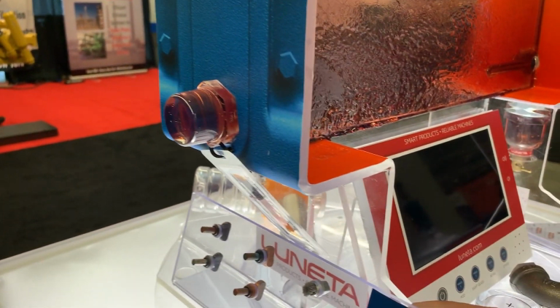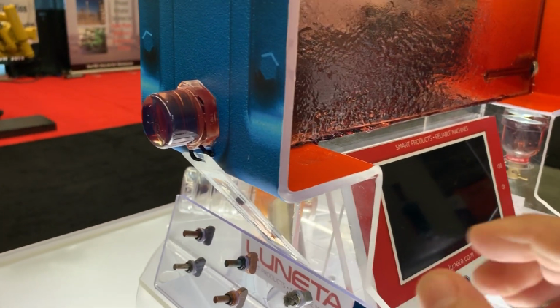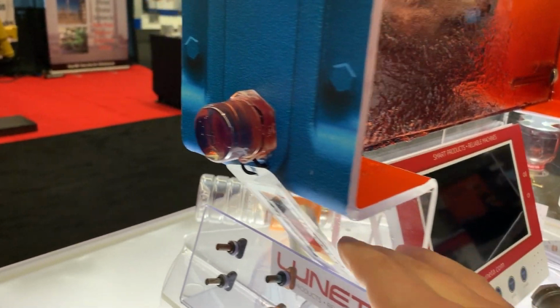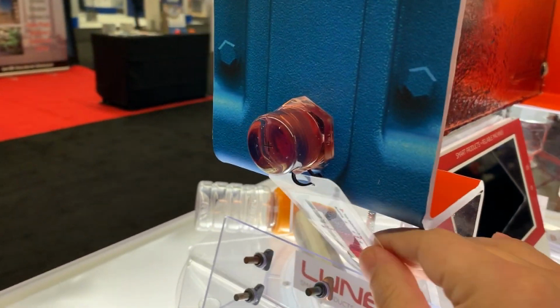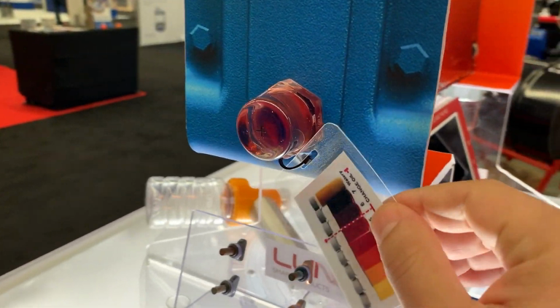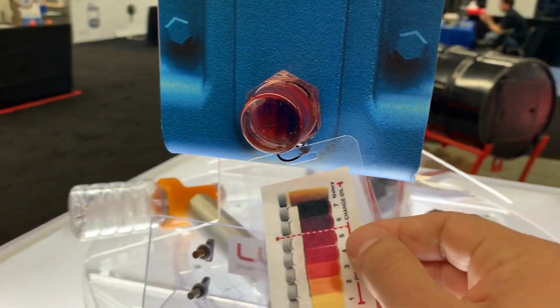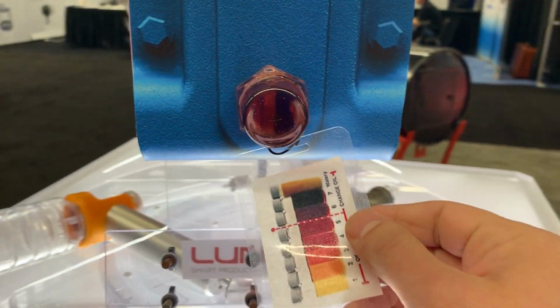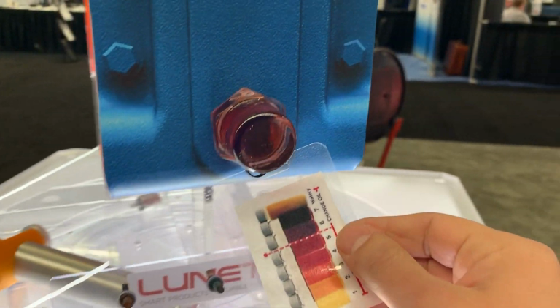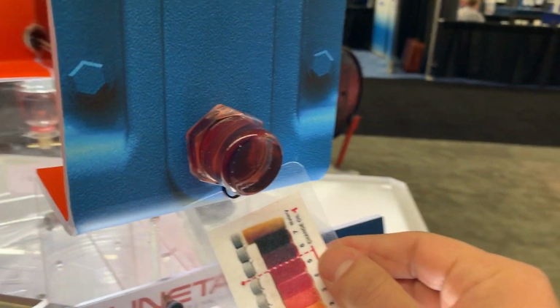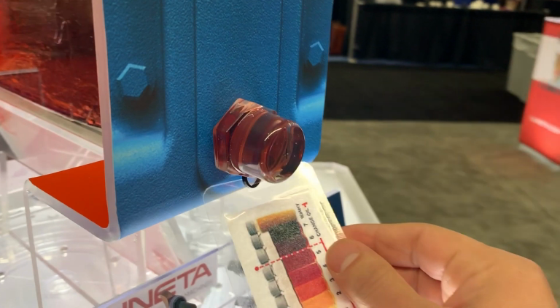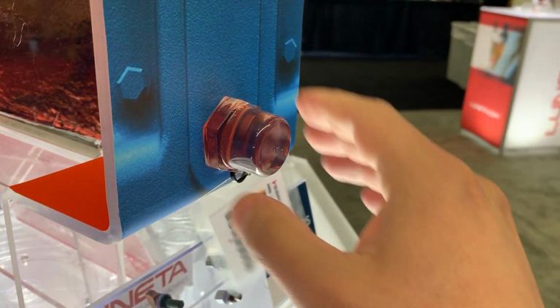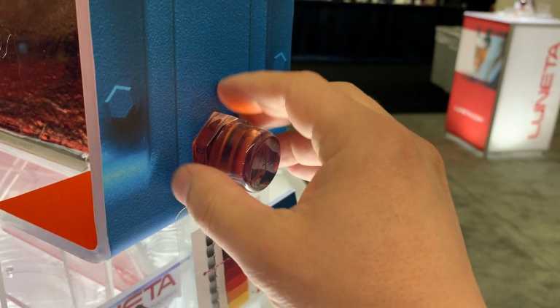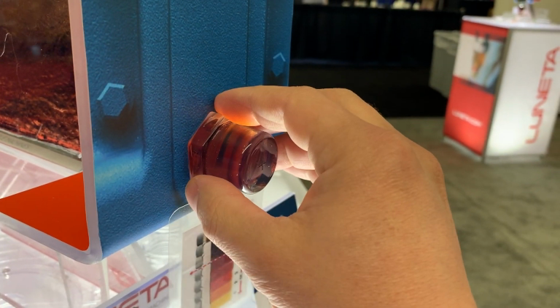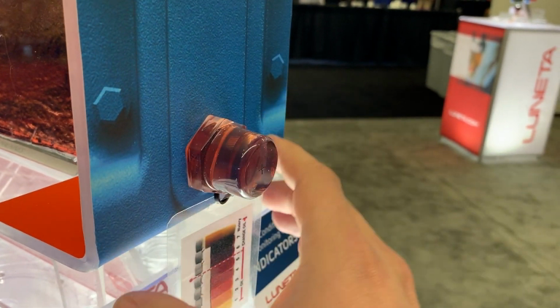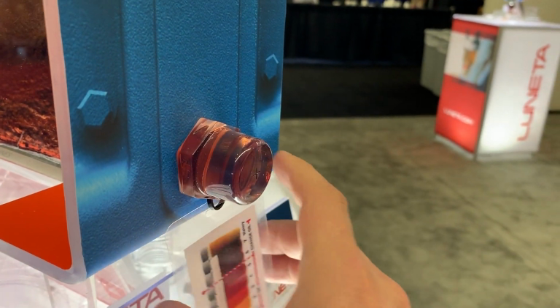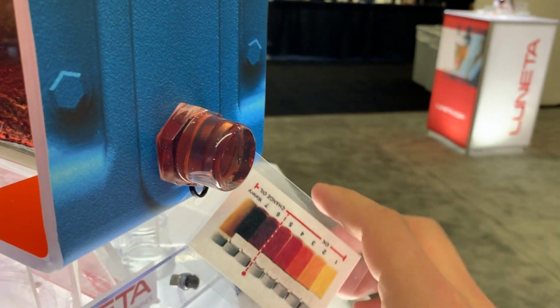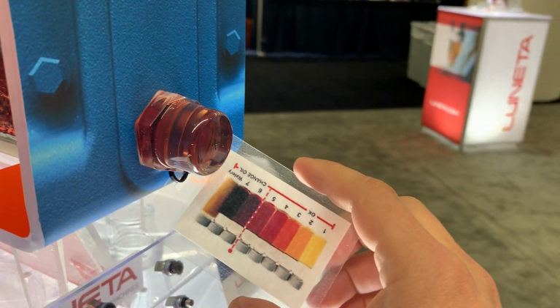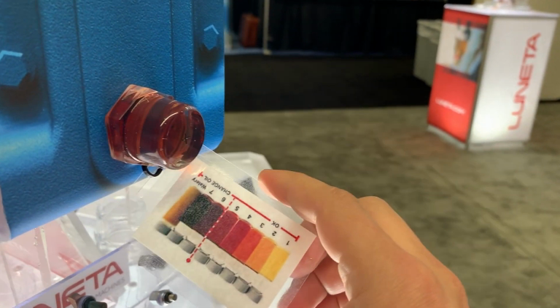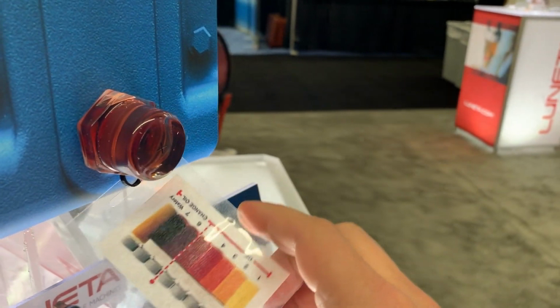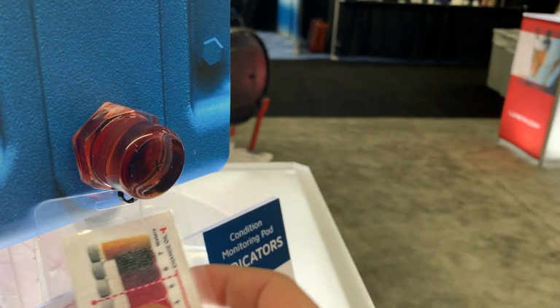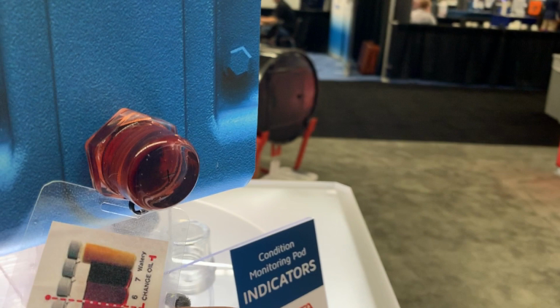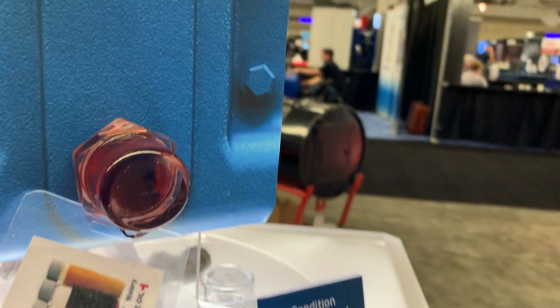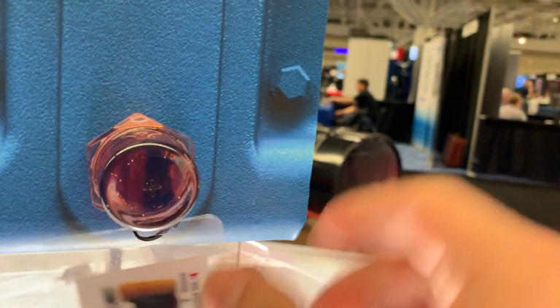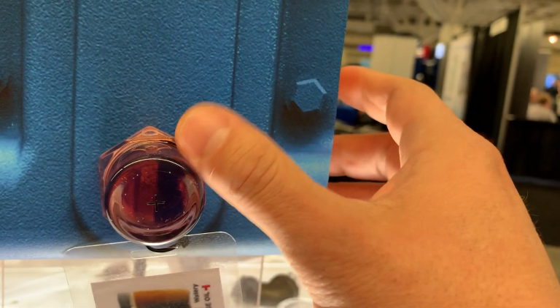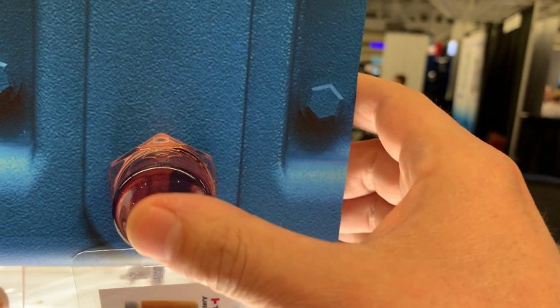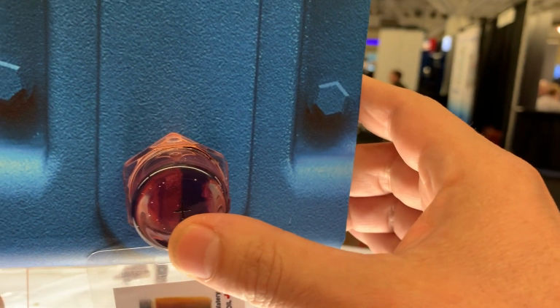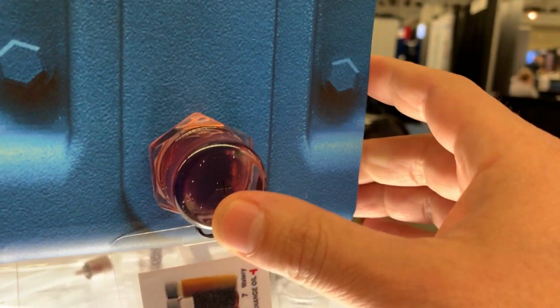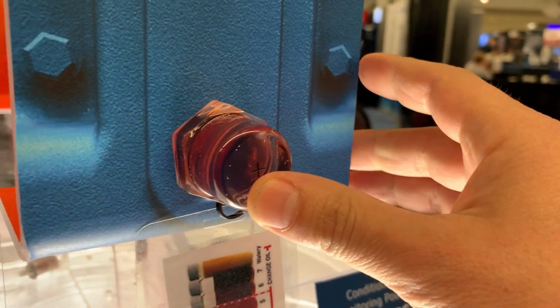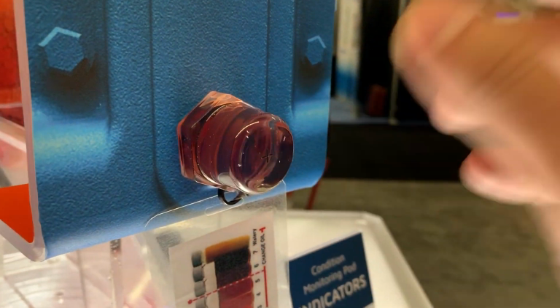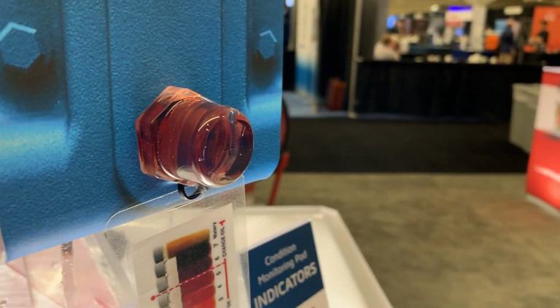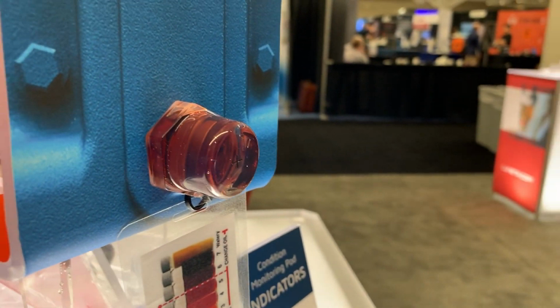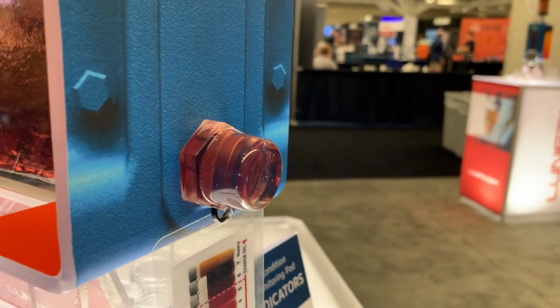Over here we have our Lunetta sight glass with built-in hex for easy installation using a socket wrench, an eyelet for tagging information, and a flat front face for application of a light or camera.